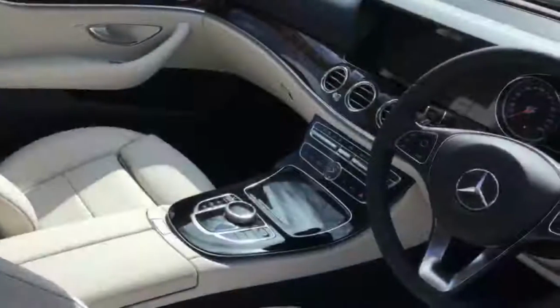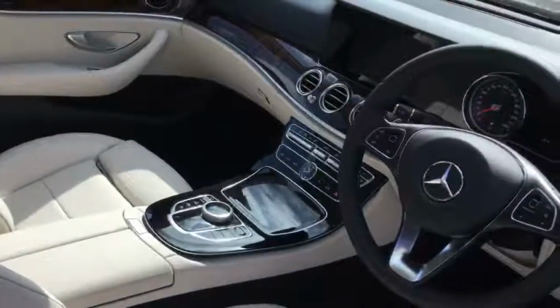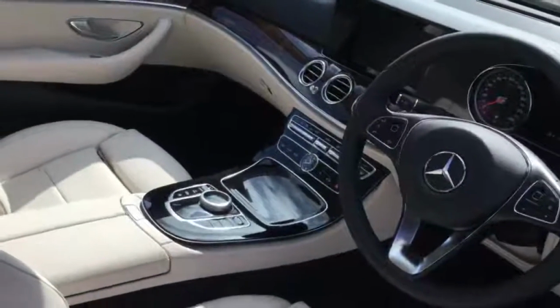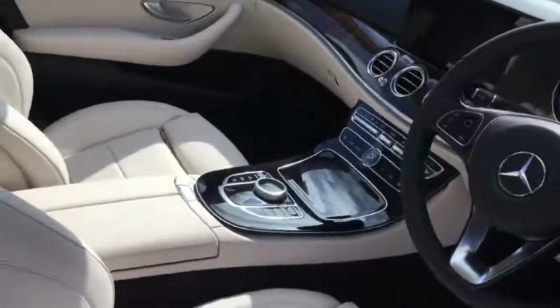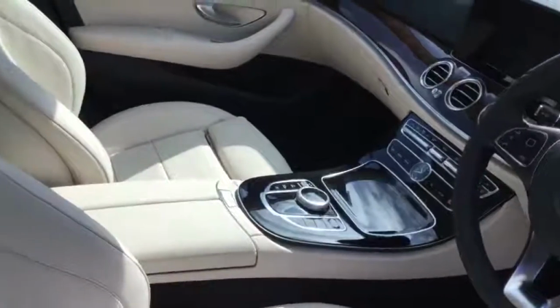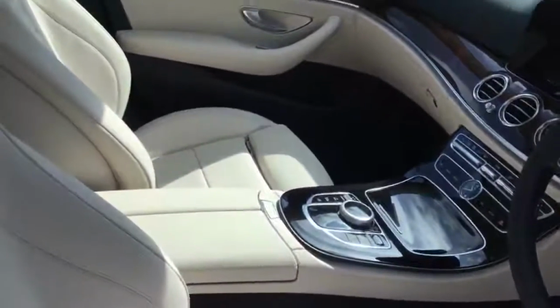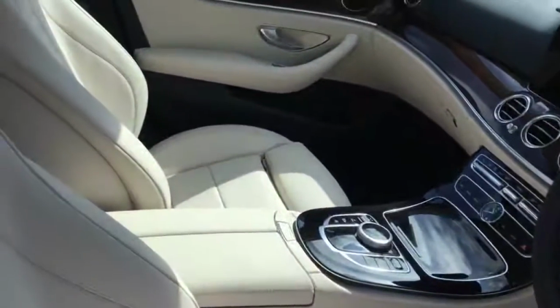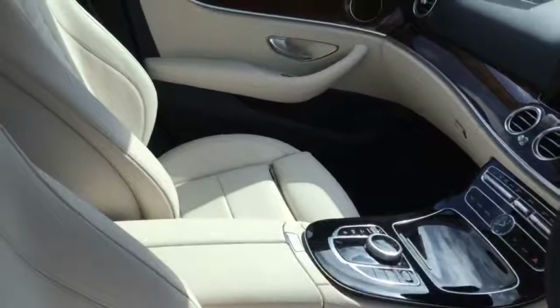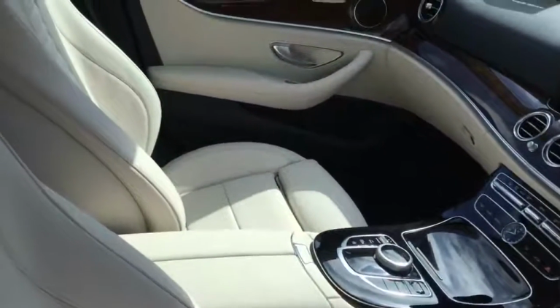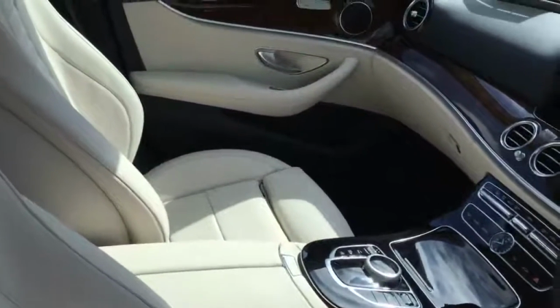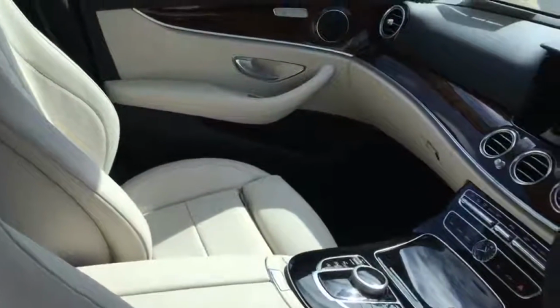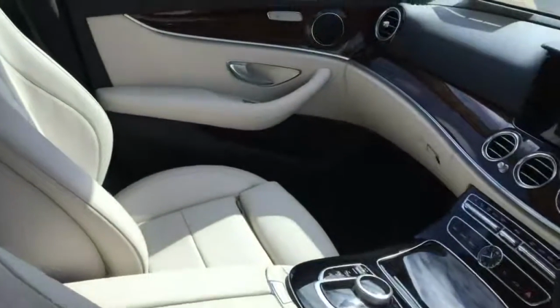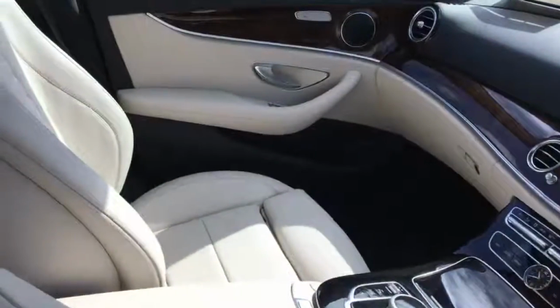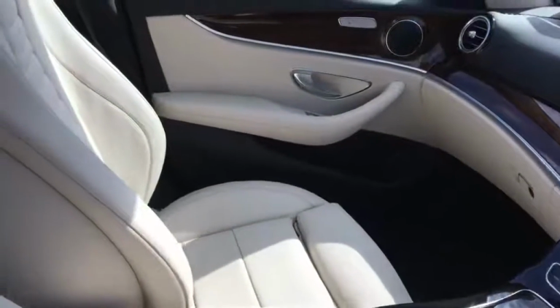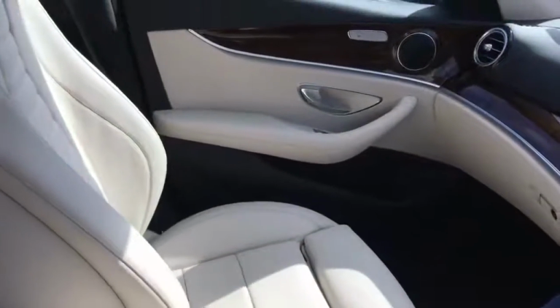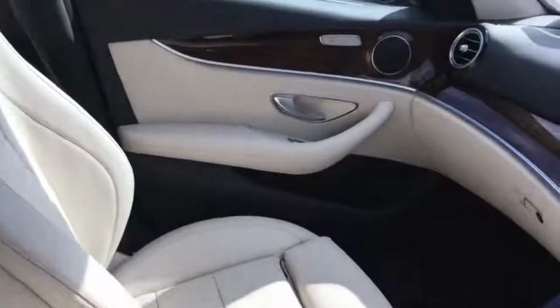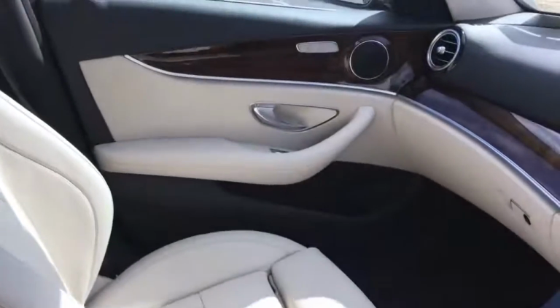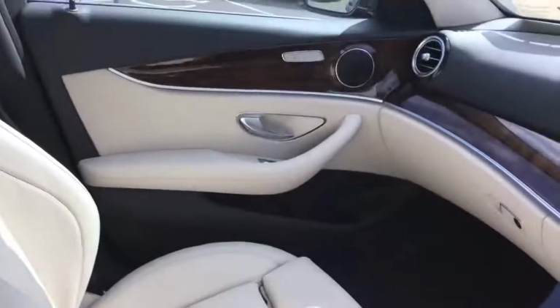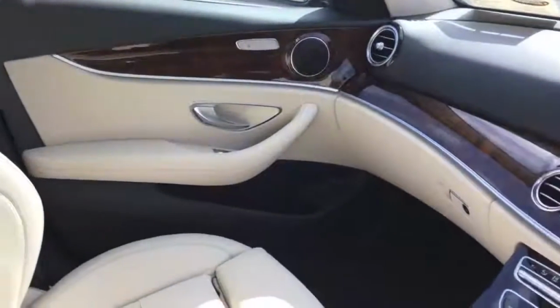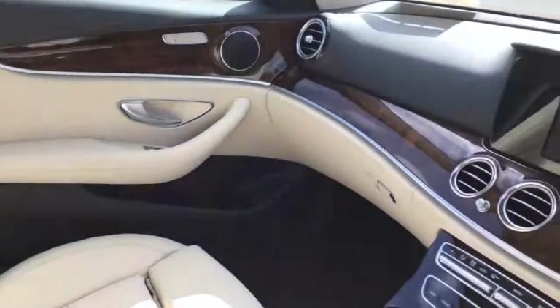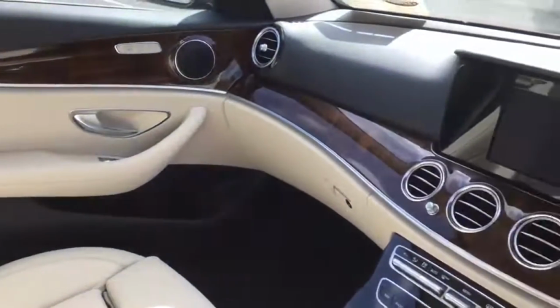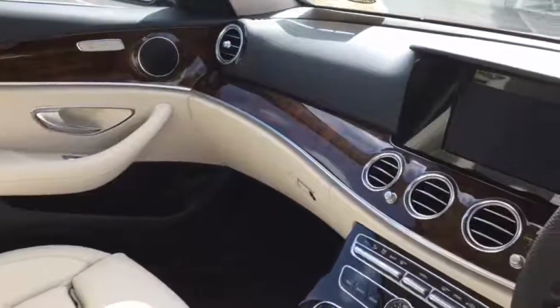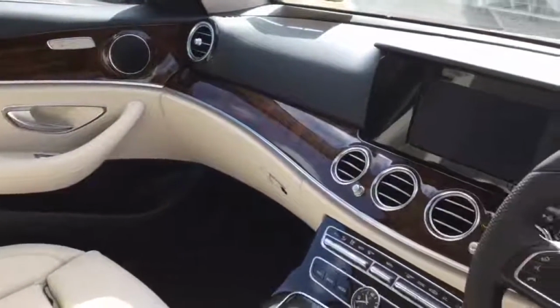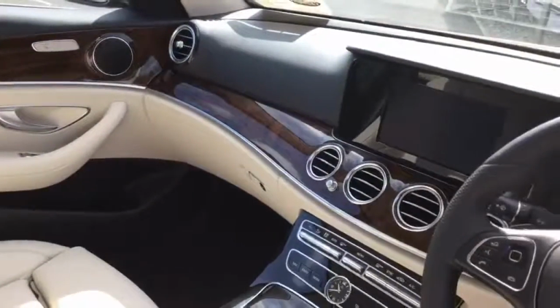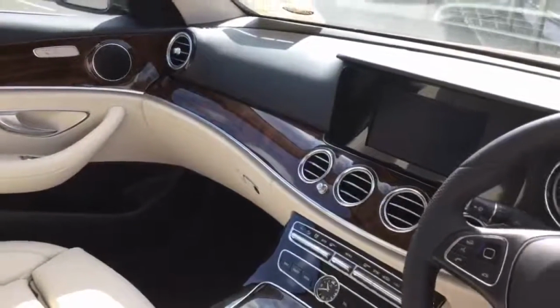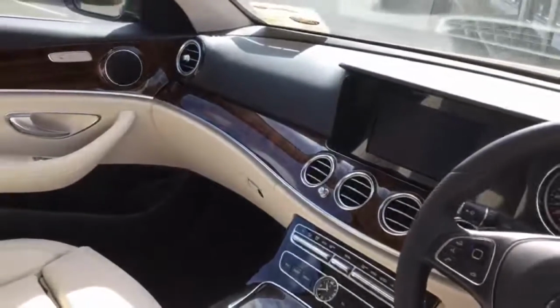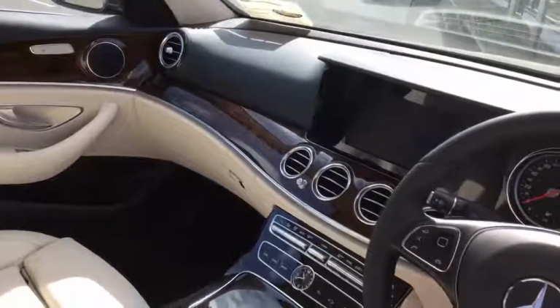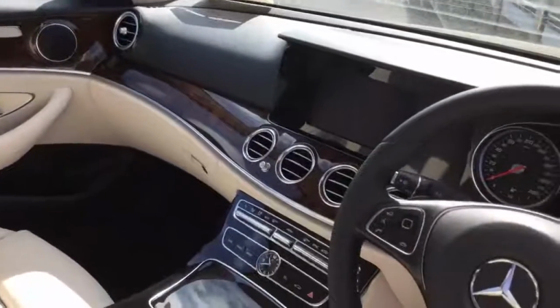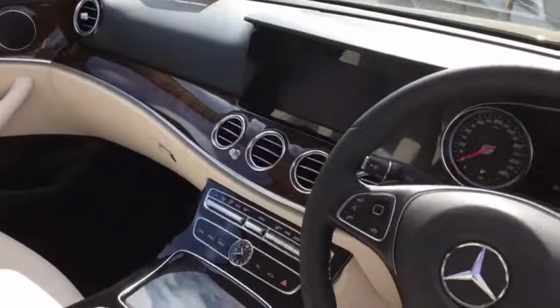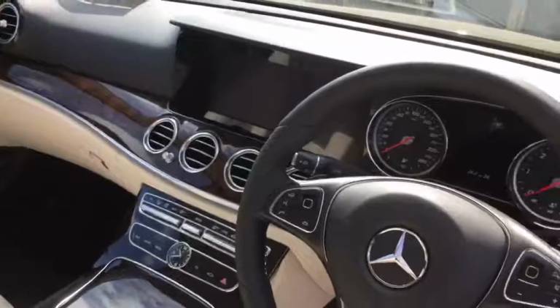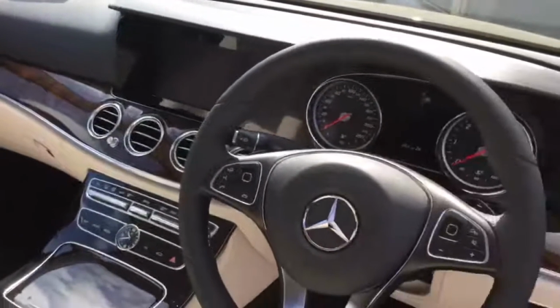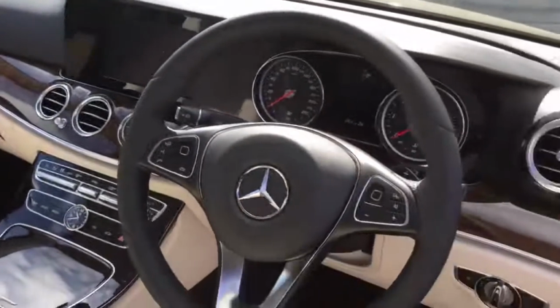On the interior of the car, this particular one has the beige full leather upholstery. It also has the walnut wood trim appointments — you can see them on the door pans and across the front of the dashboard as well.